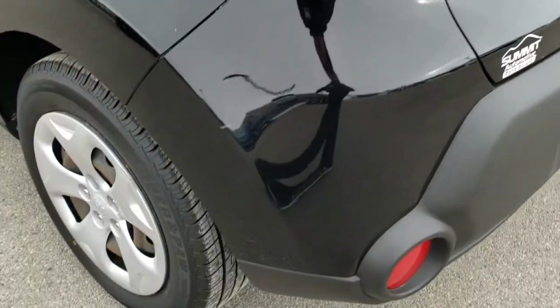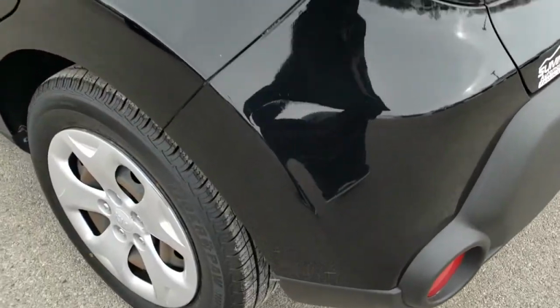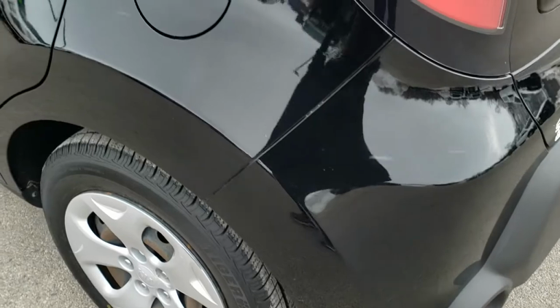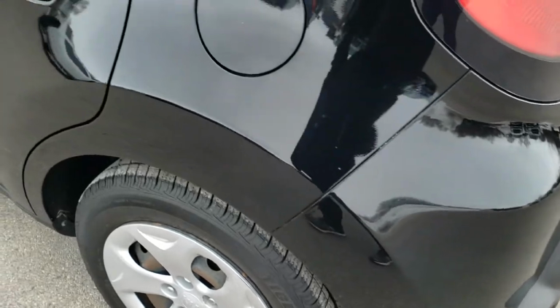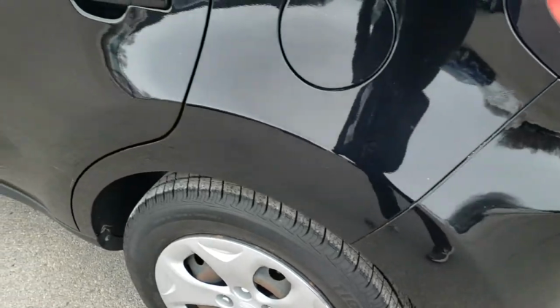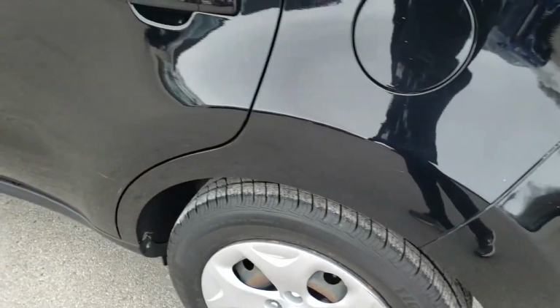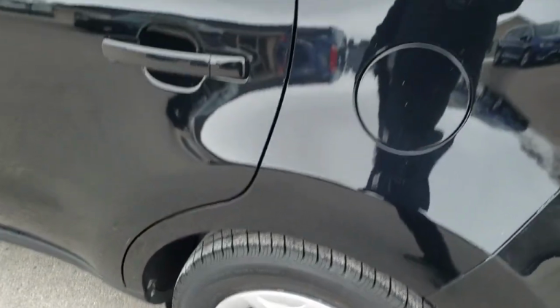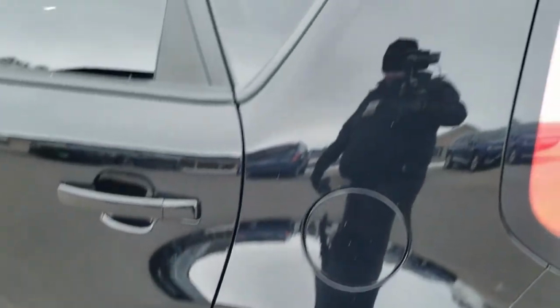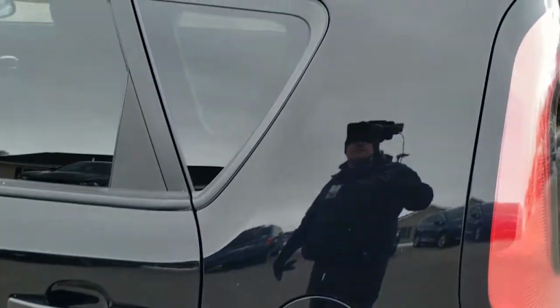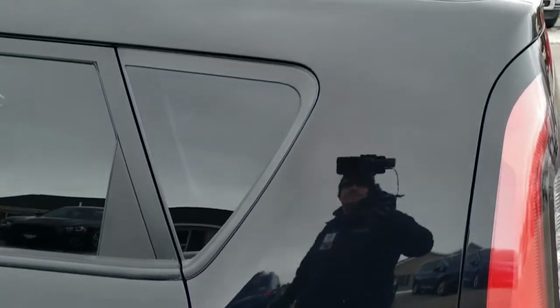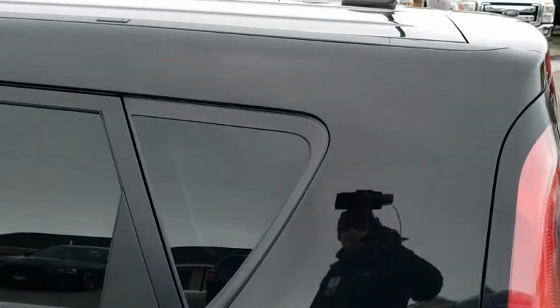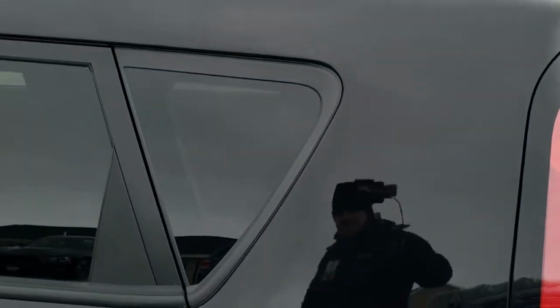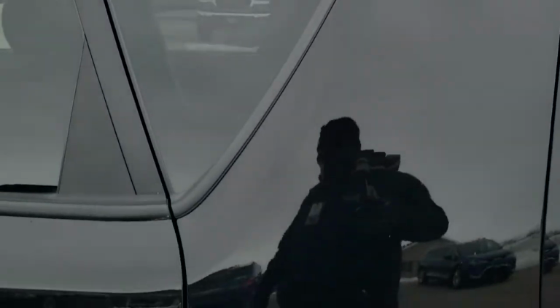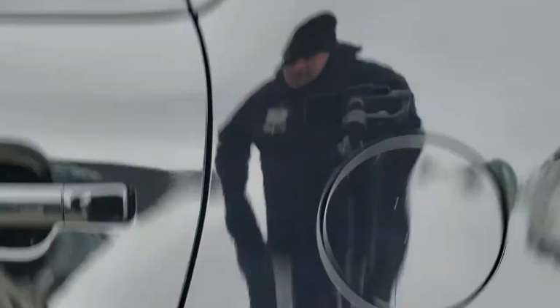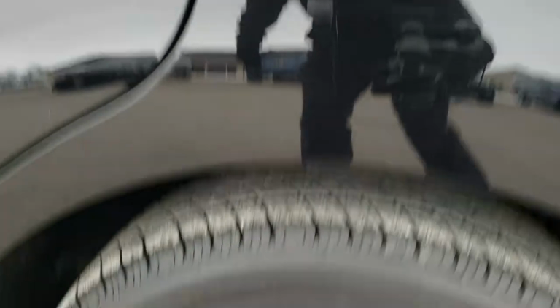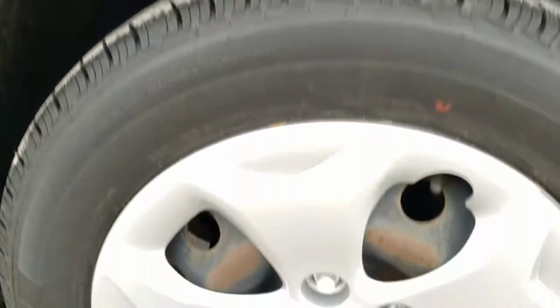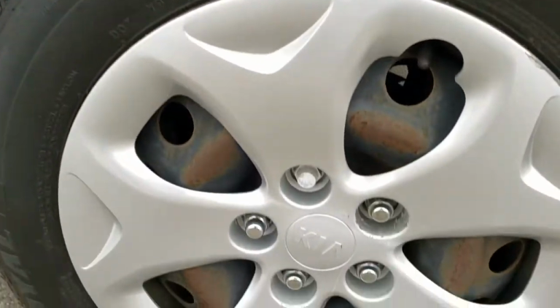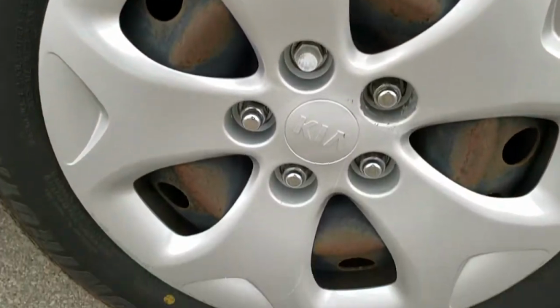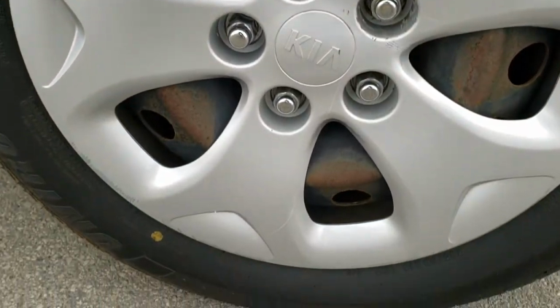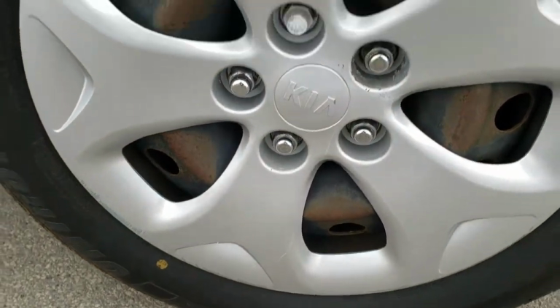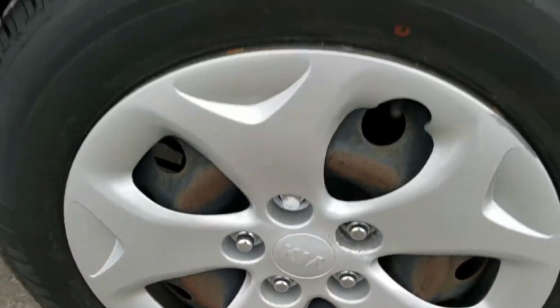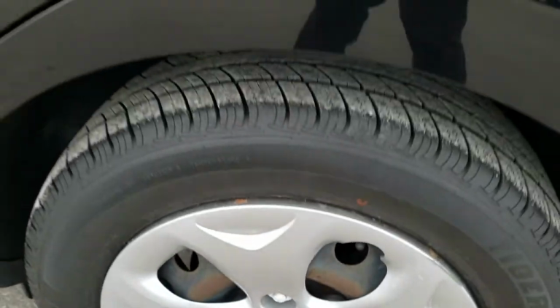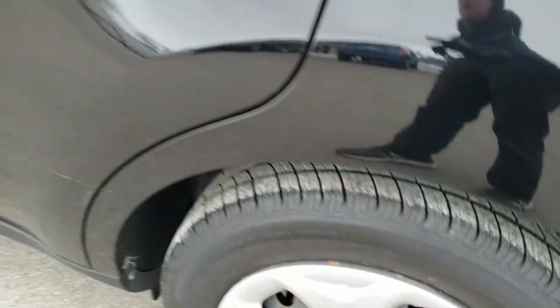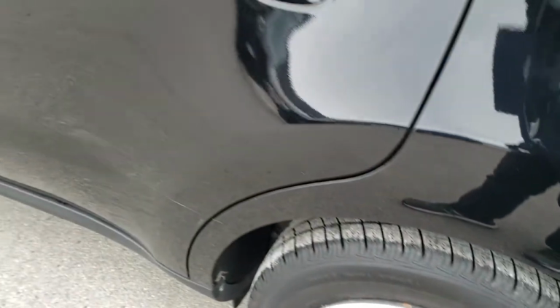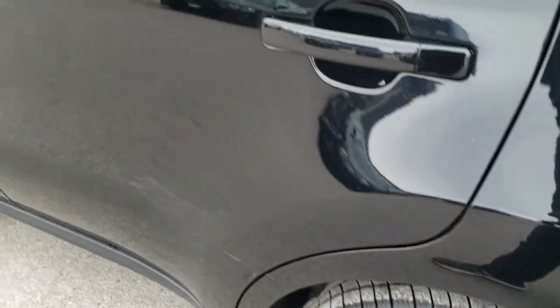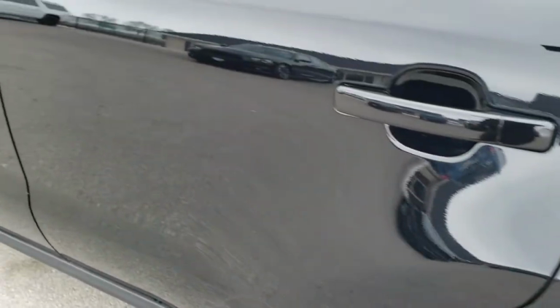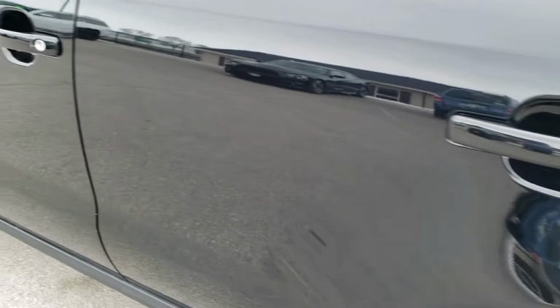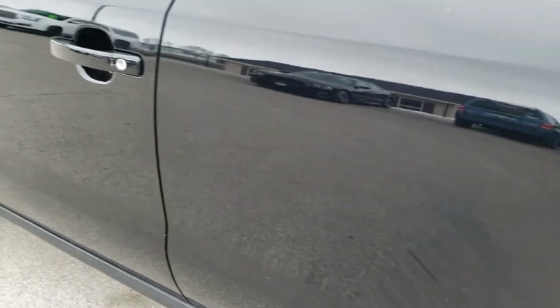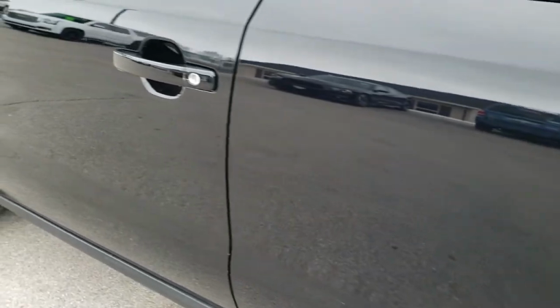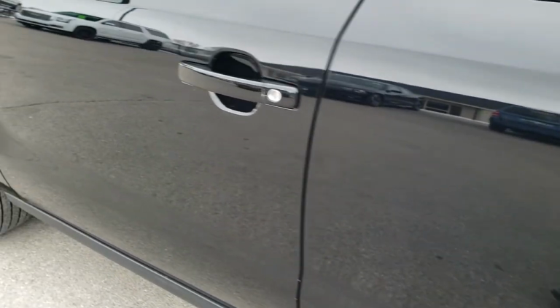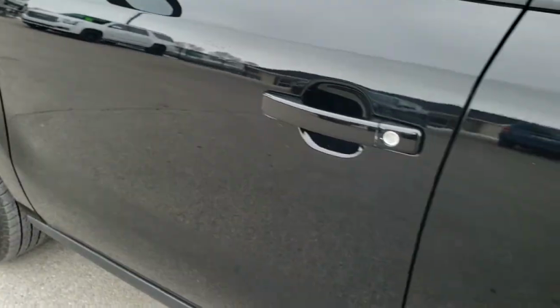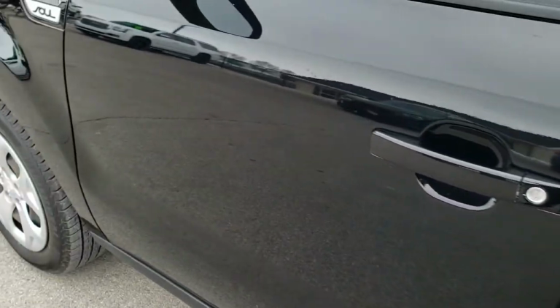There's a storage compartment underneath there, and these seats do fold down for extra storage which we will check out in a little bit. You can see that those rear shocks are holding up the gate nicely — shuts nice and solidly. Down this side of the vehicle it is just as clean as the passenger side, very clean with no major dents or dings.